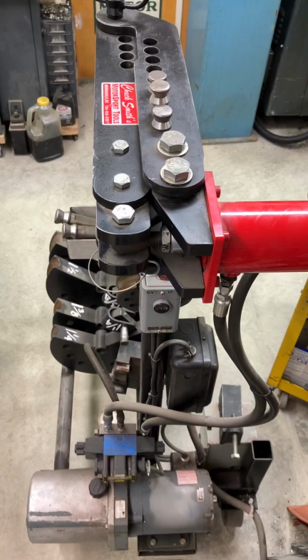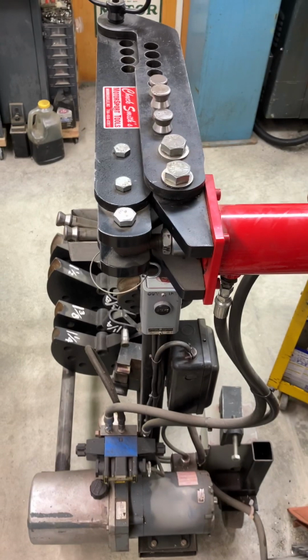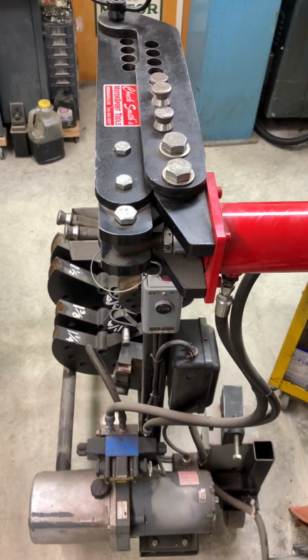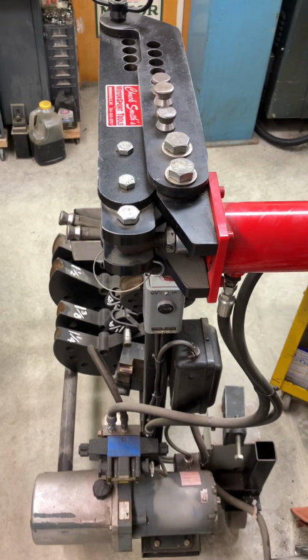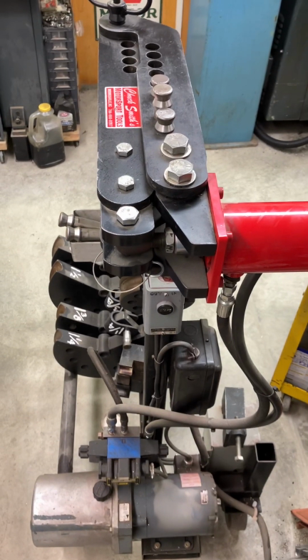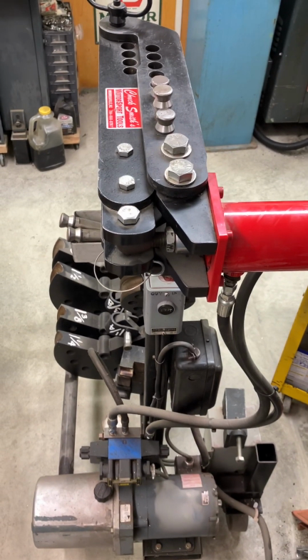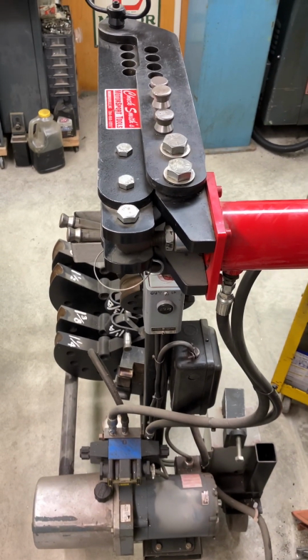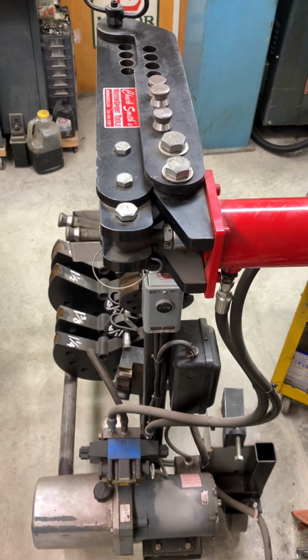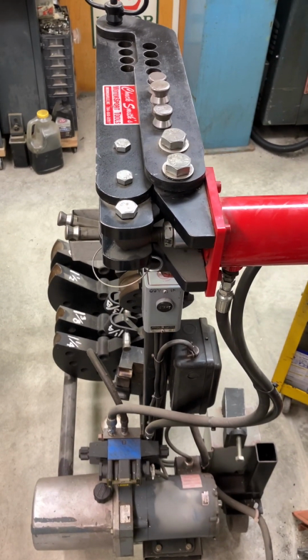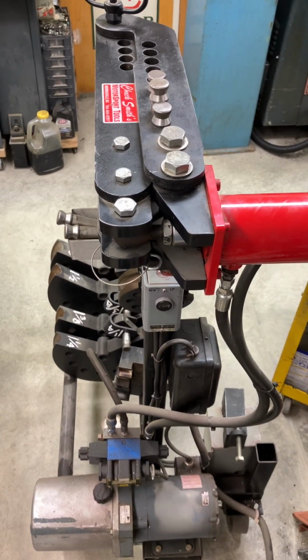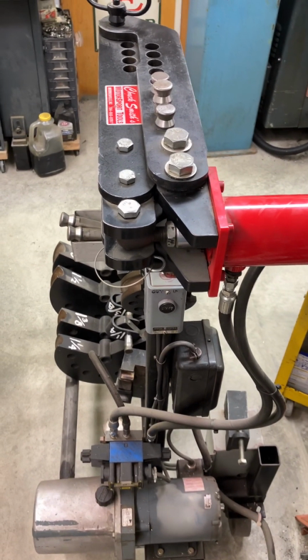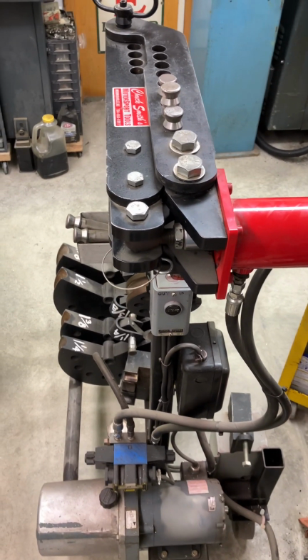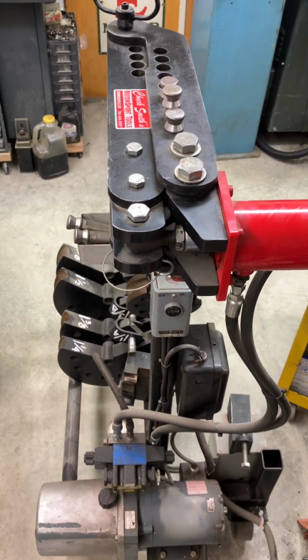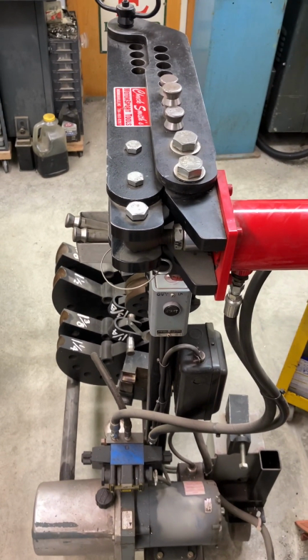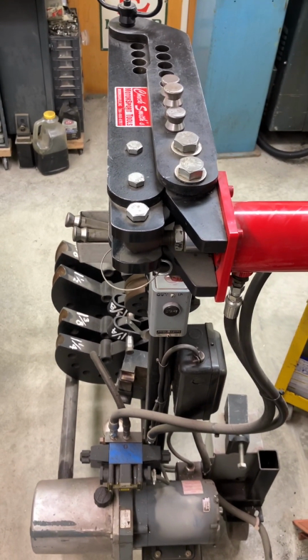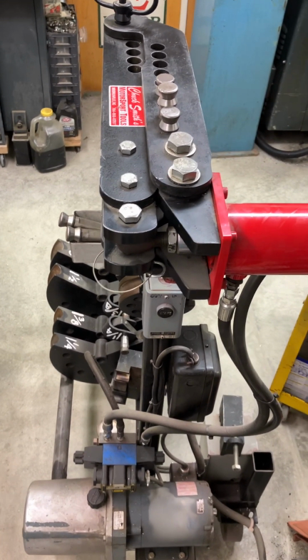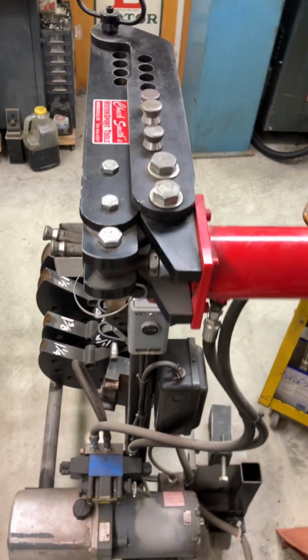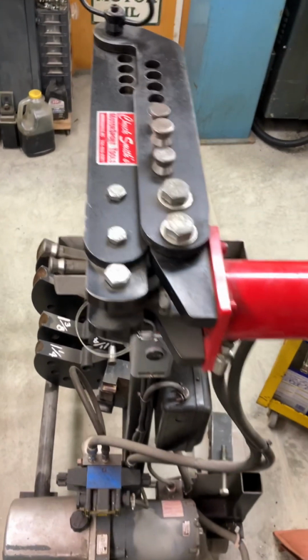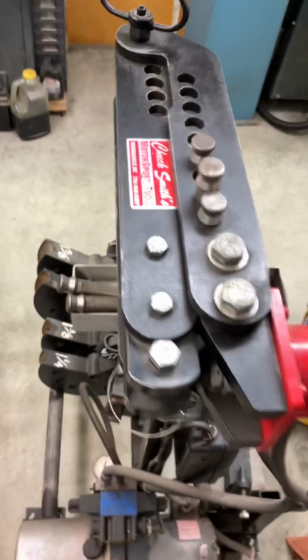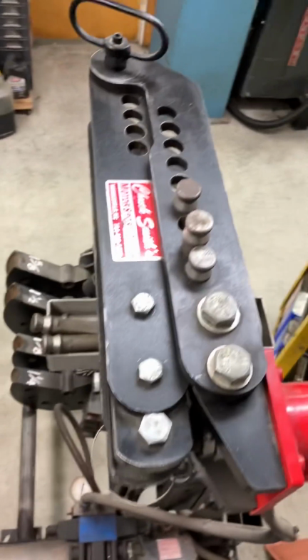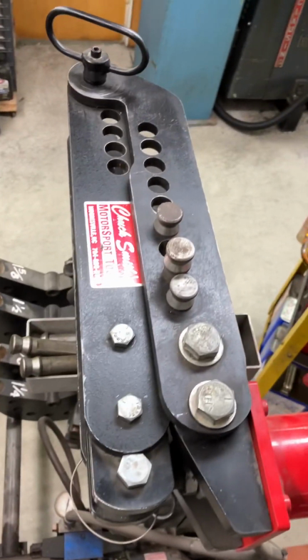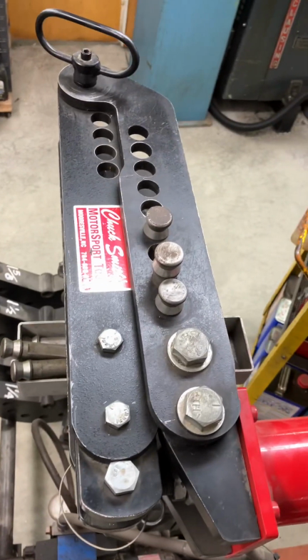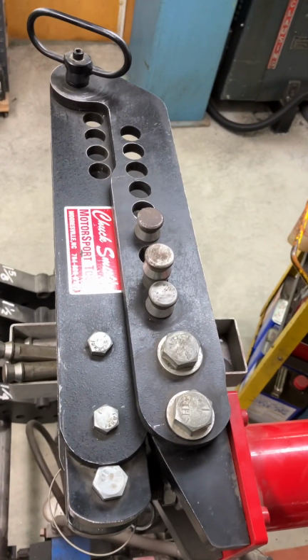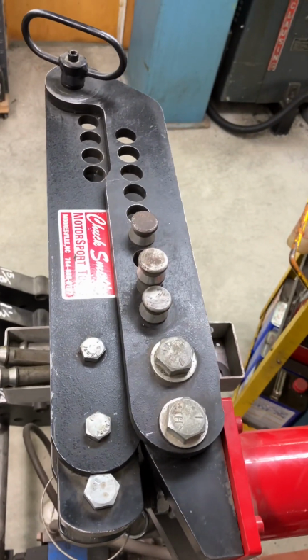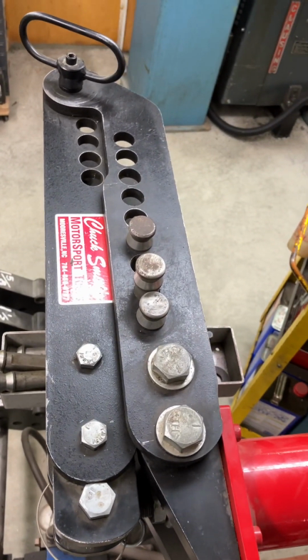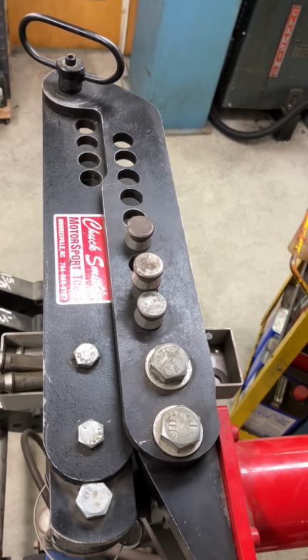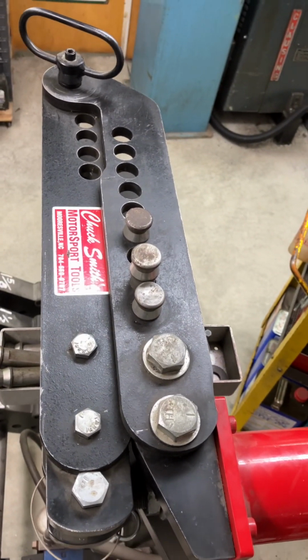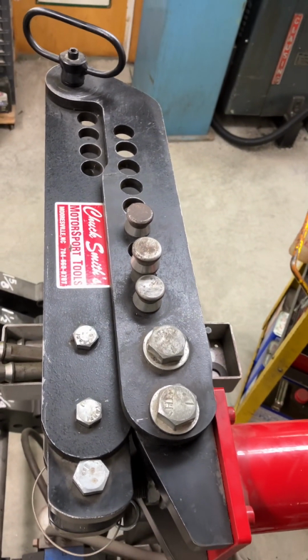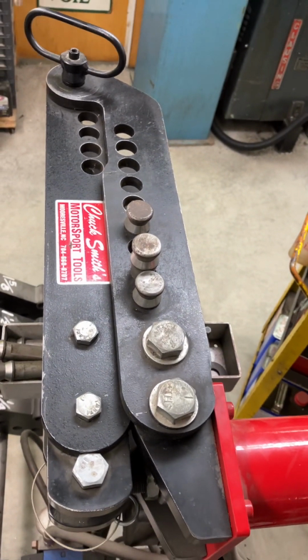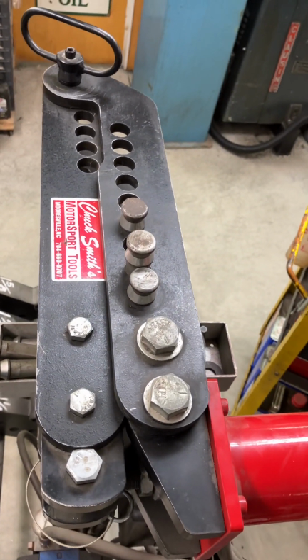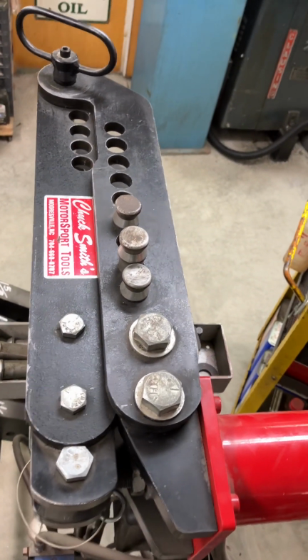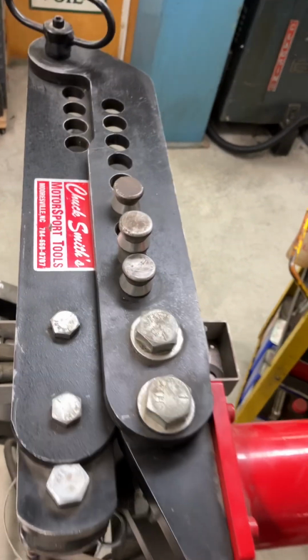Hi guys, back in the garage. I wanted to take a minute and talk about the old manual tubing bender that I have and some of the upgrades I did.